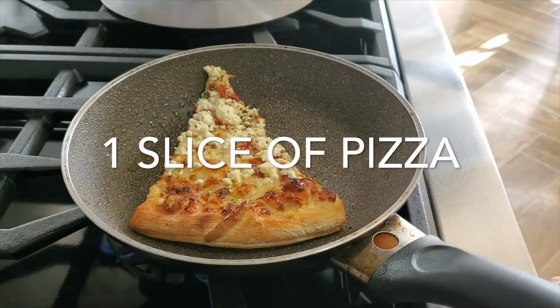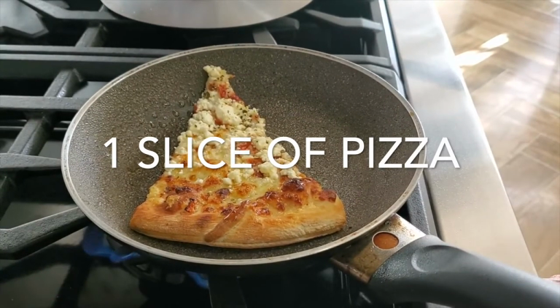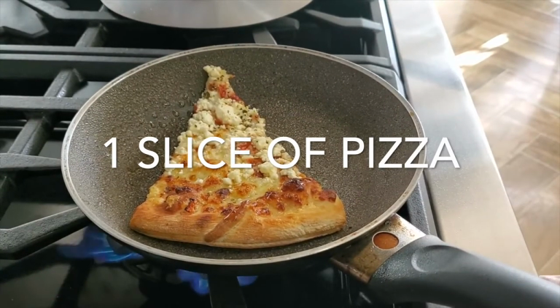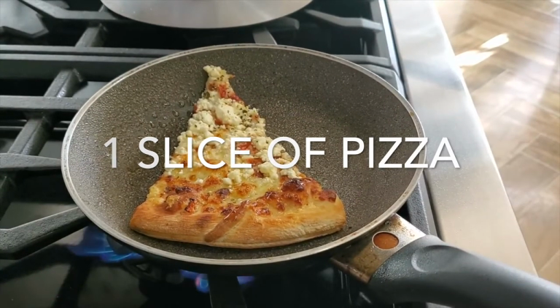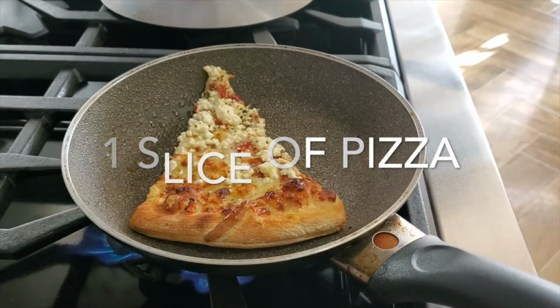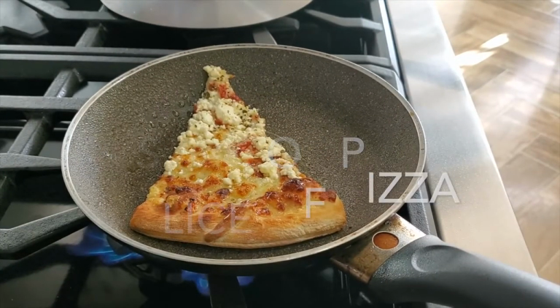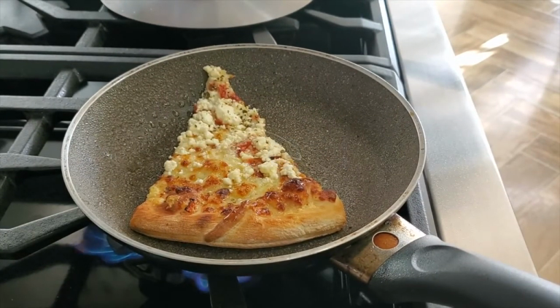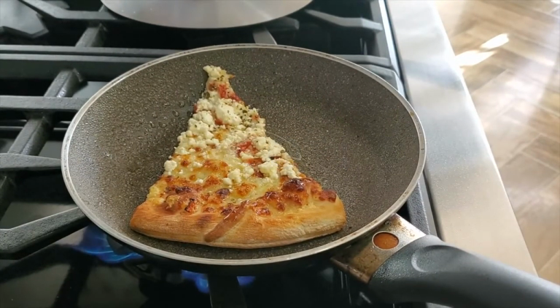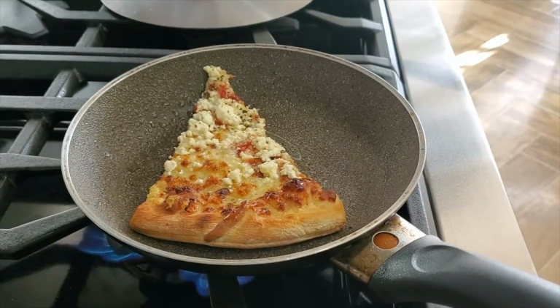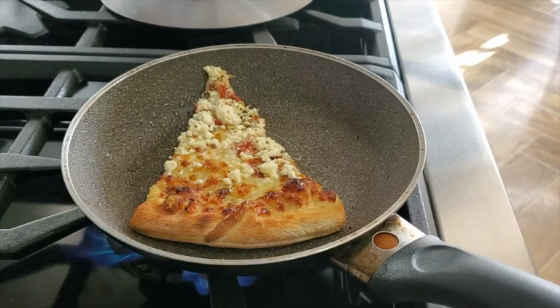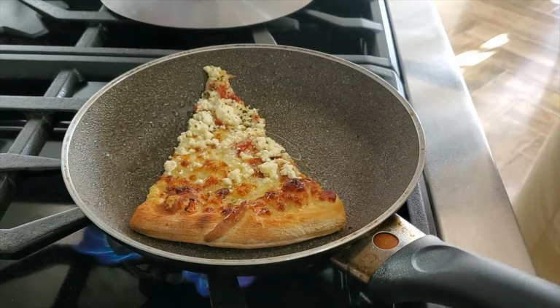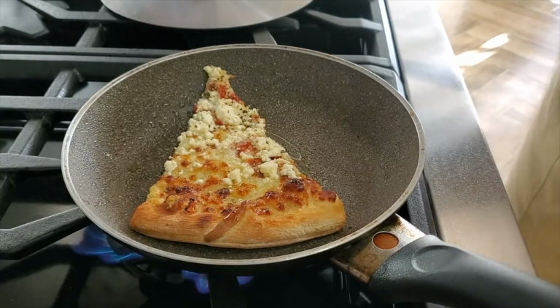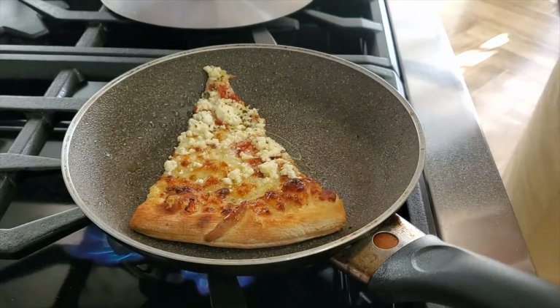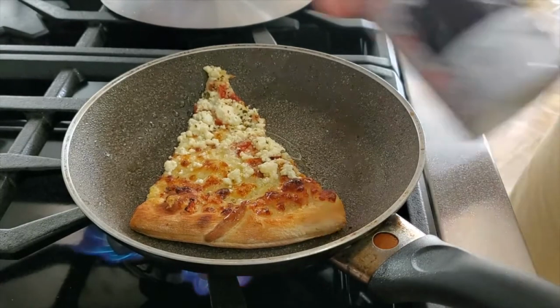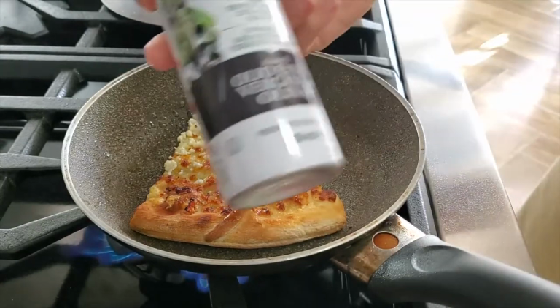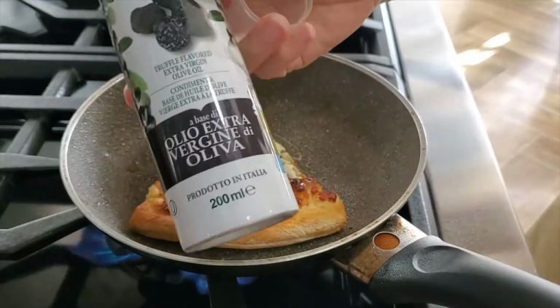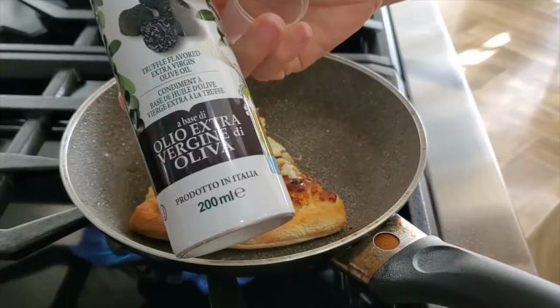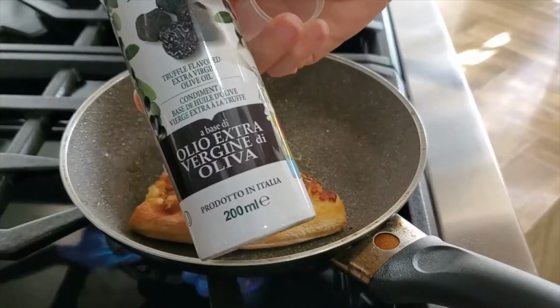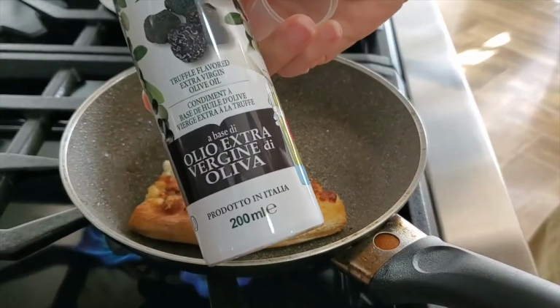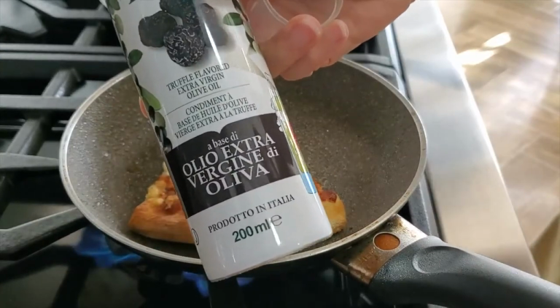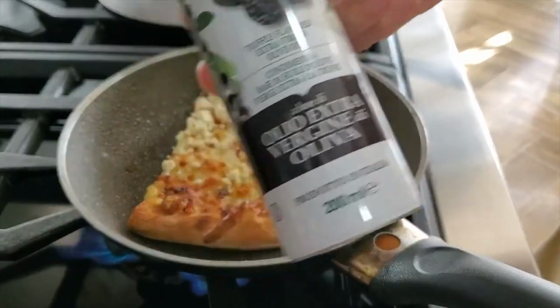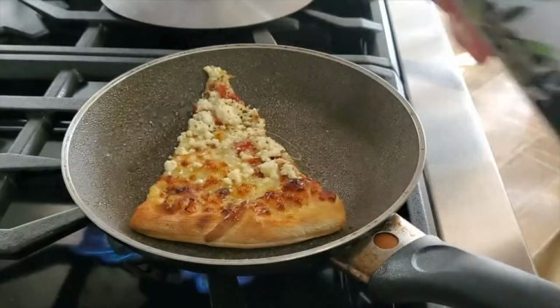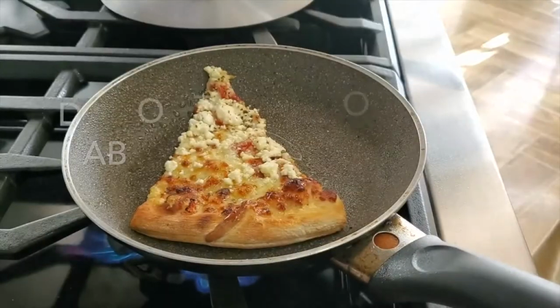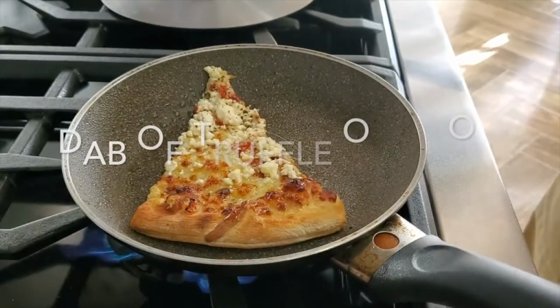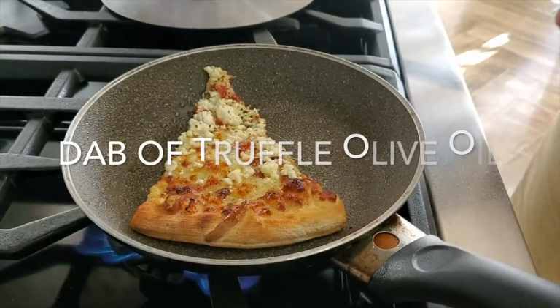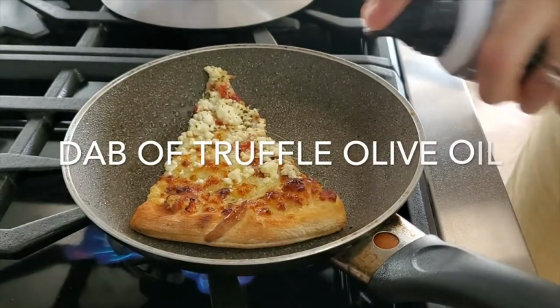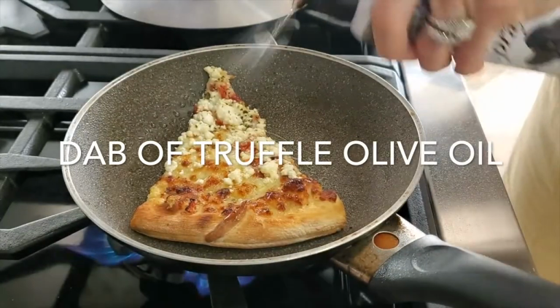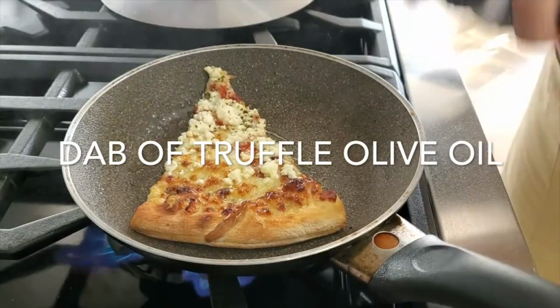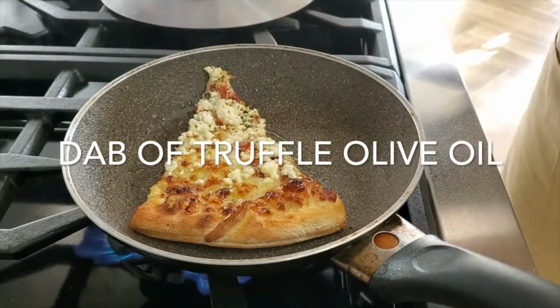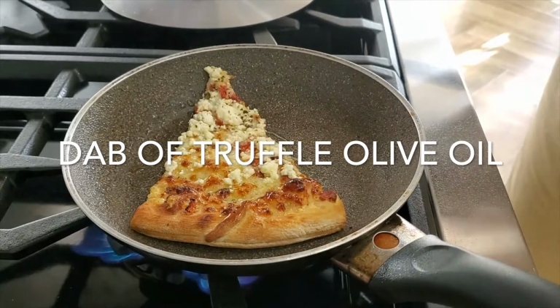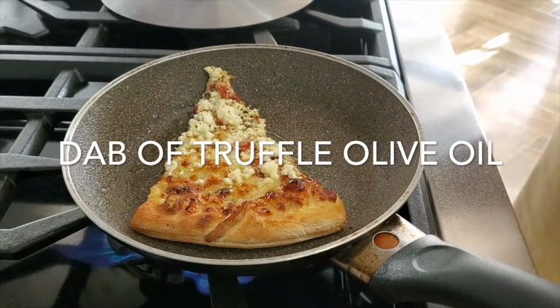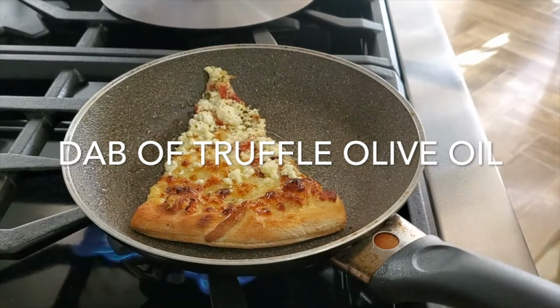First thing we're gonna do is we're gonna reheat our pizza. I have a non-stick pan with a little bit of truffle oil spray. It's amazing!